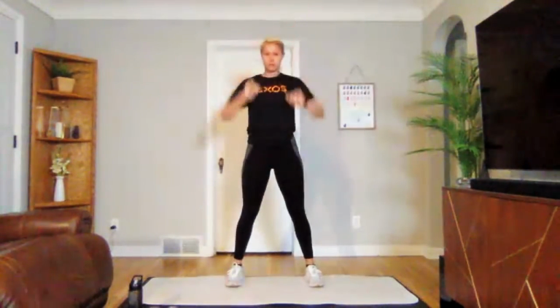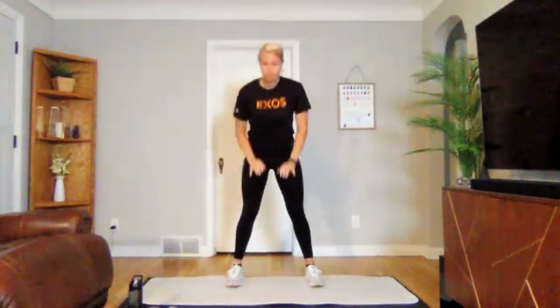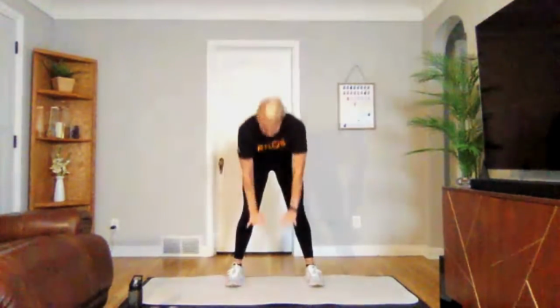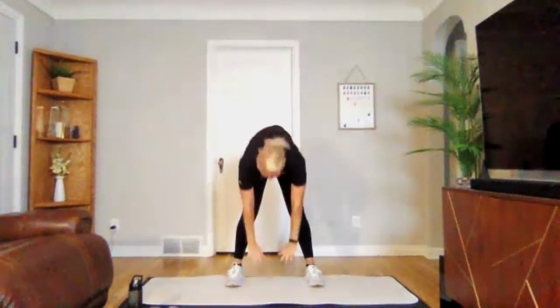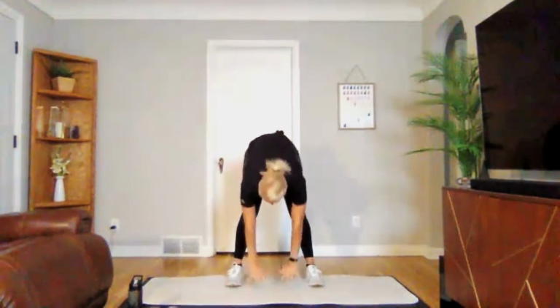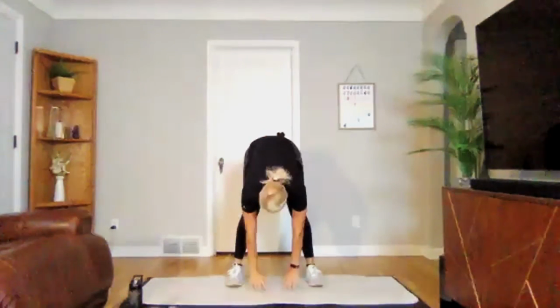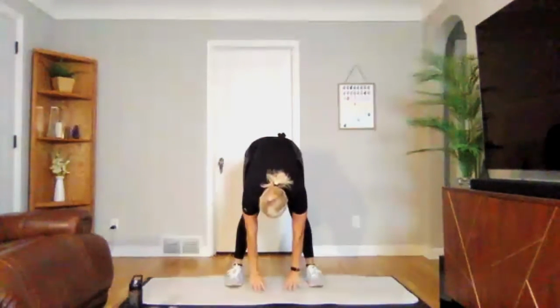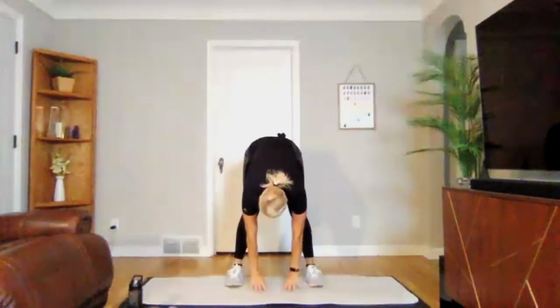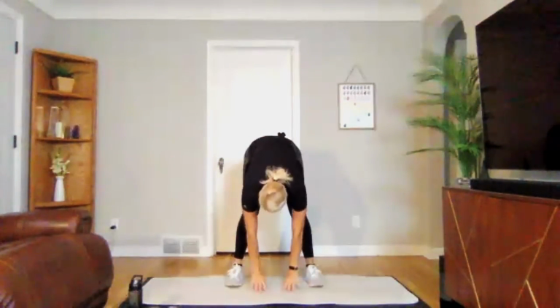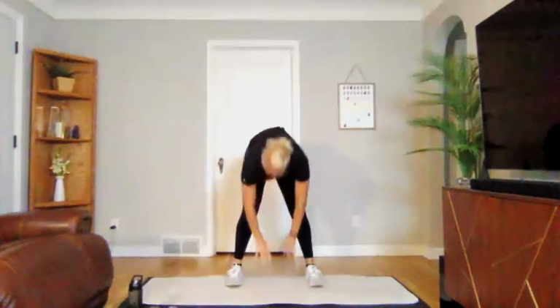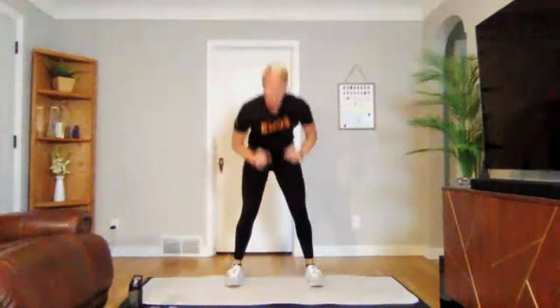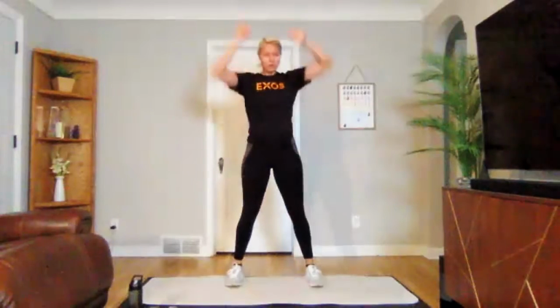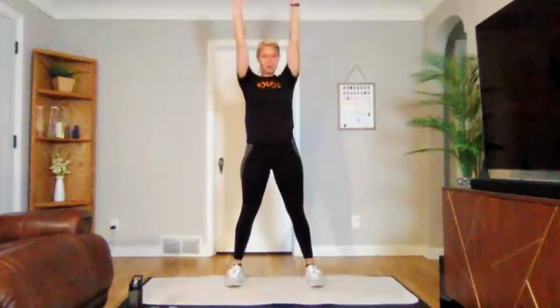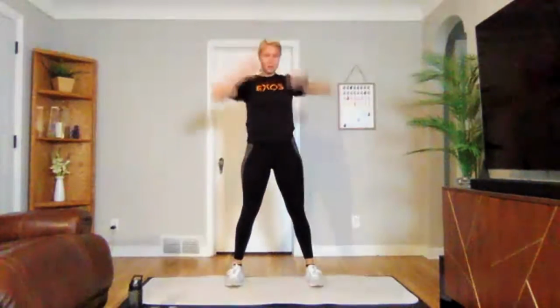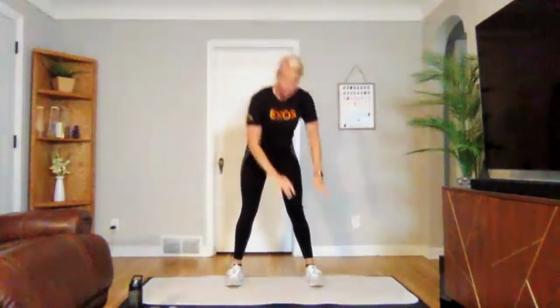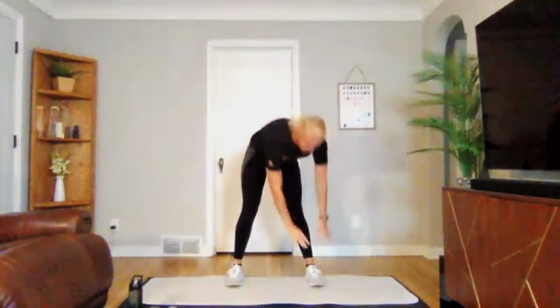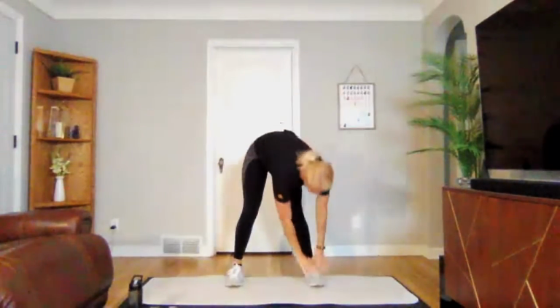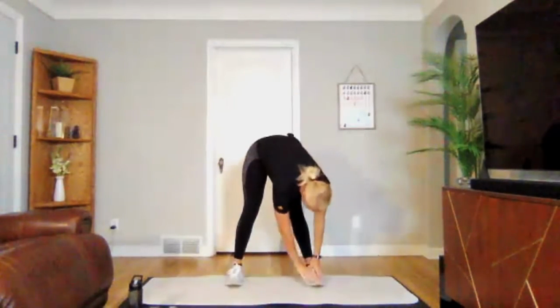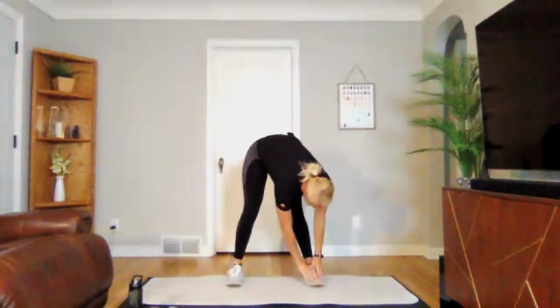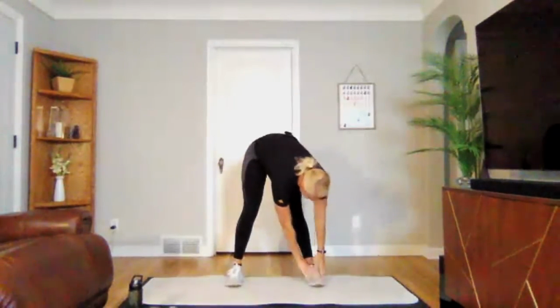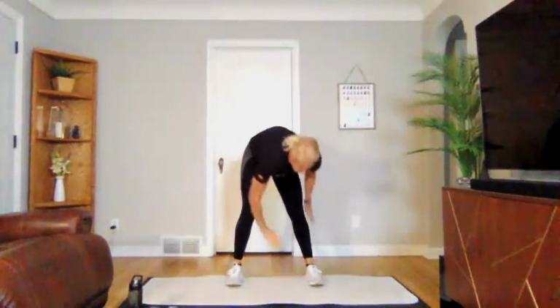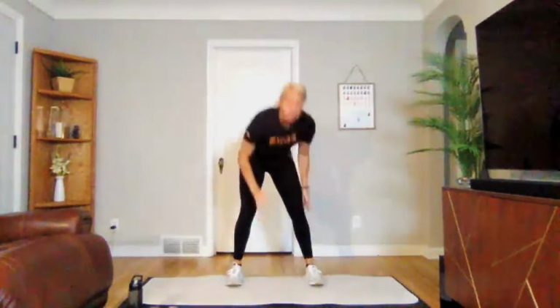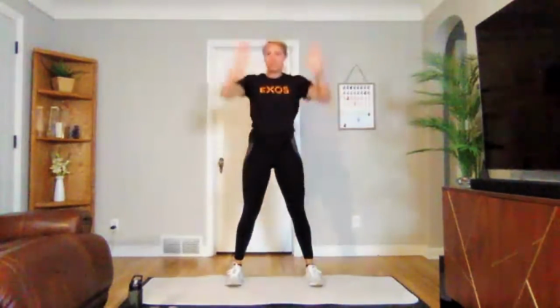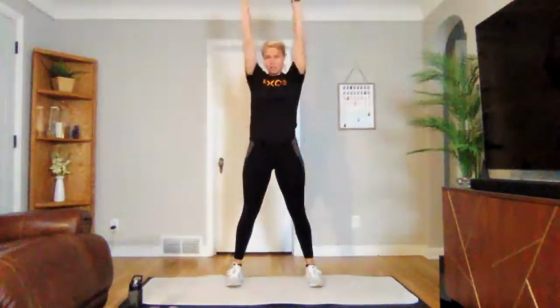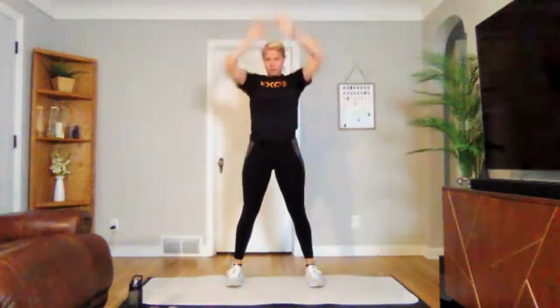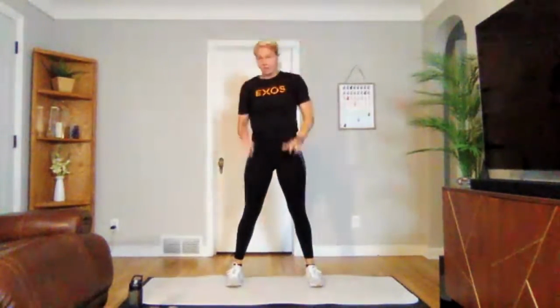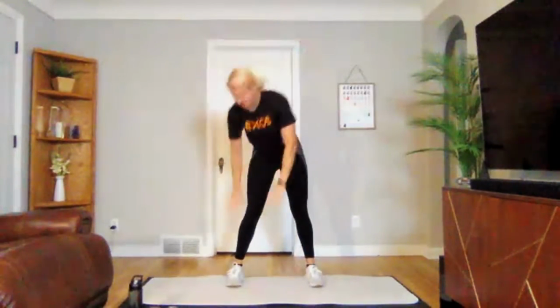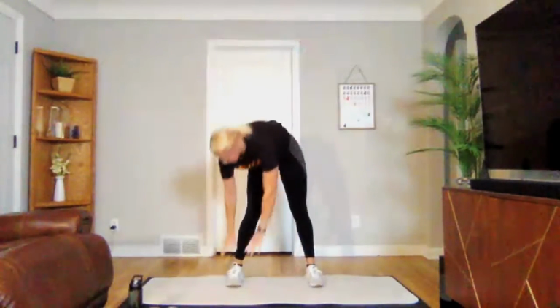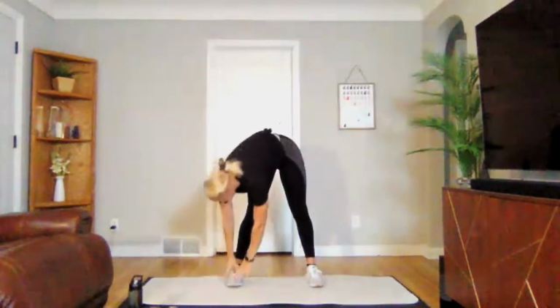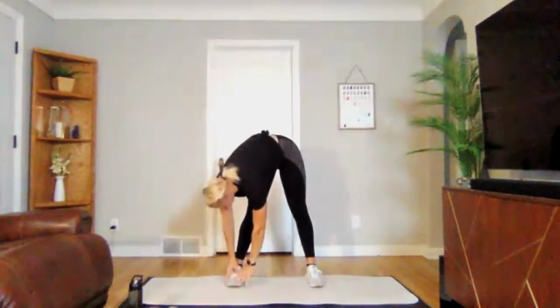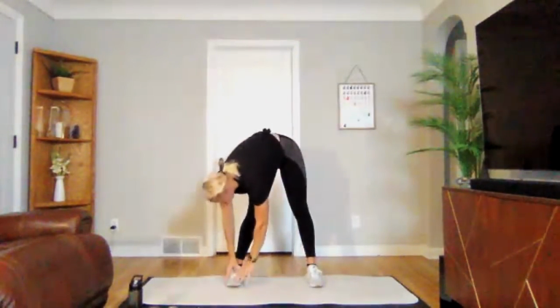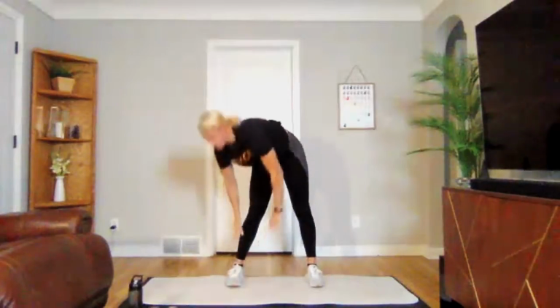Let's go through it one more time. Middle. Left. And right. Perfect.